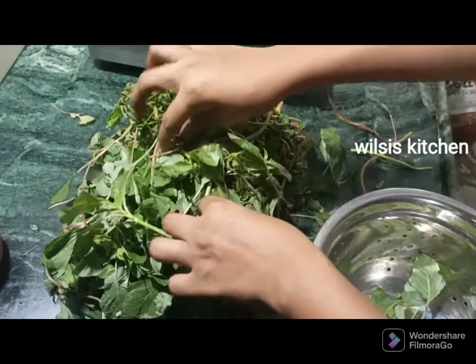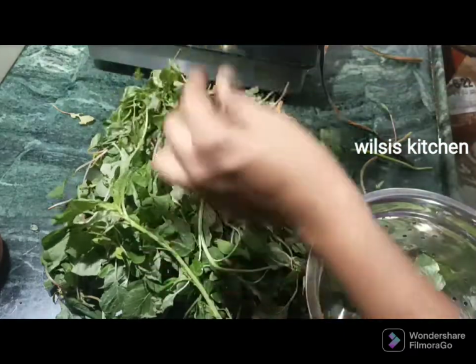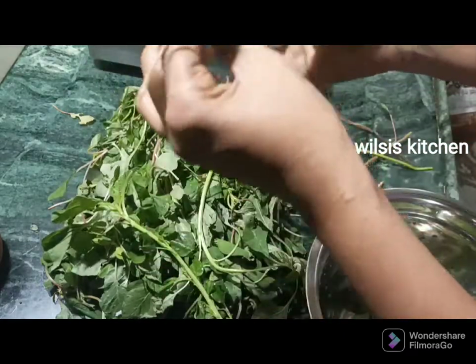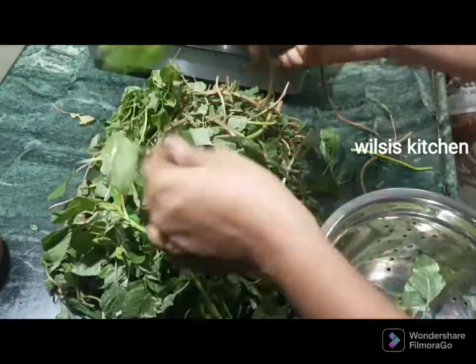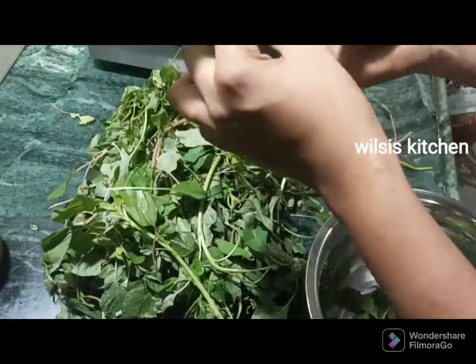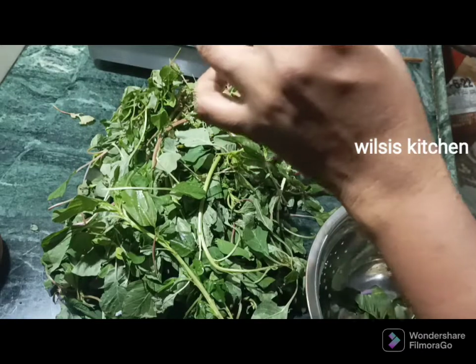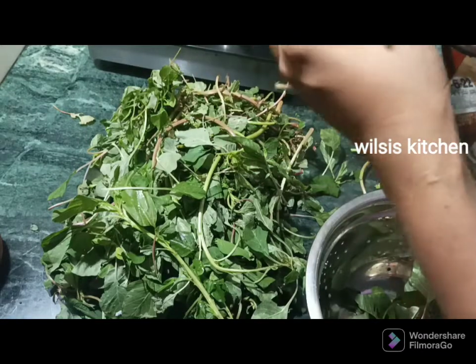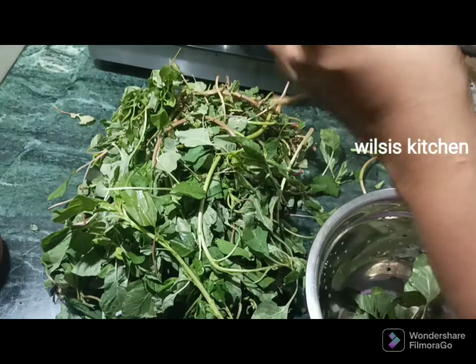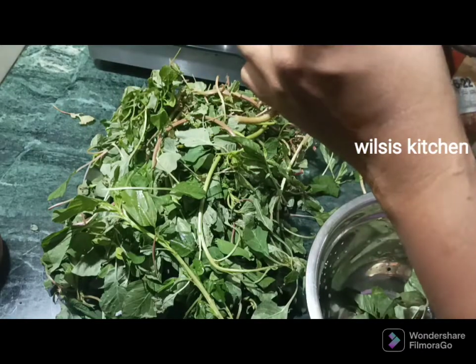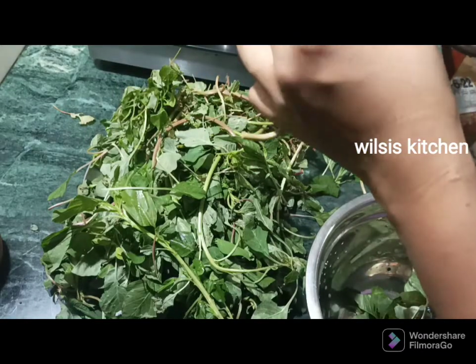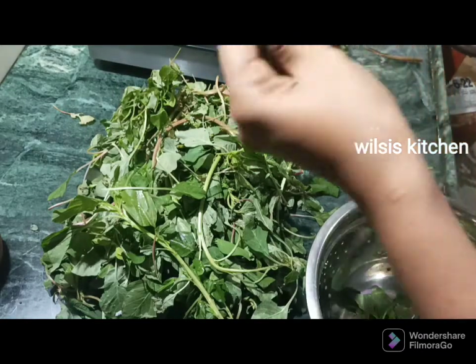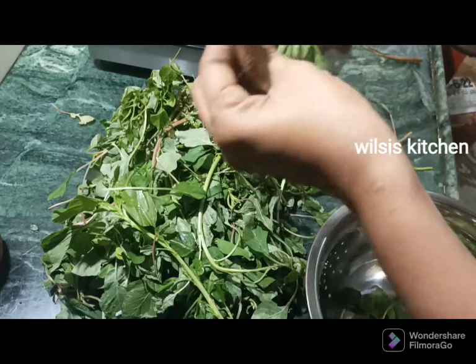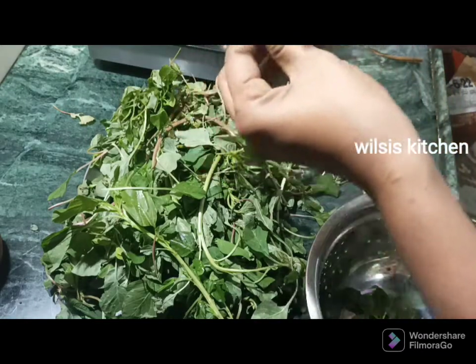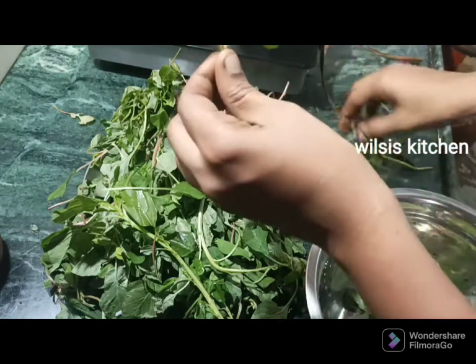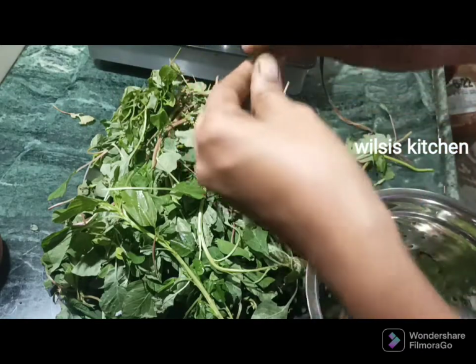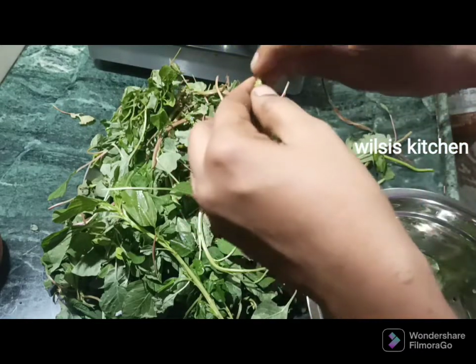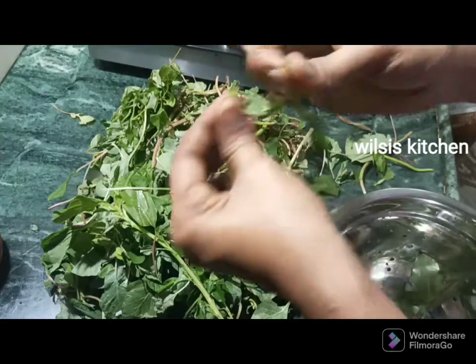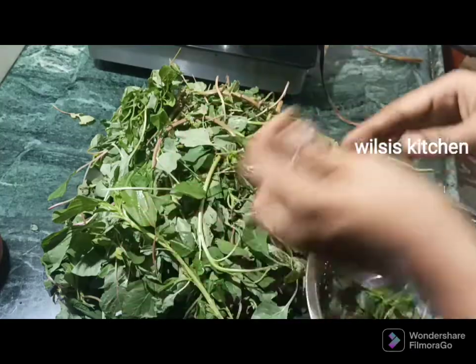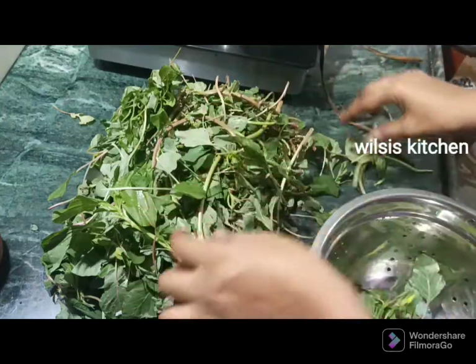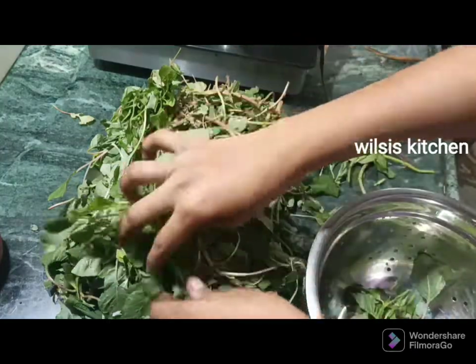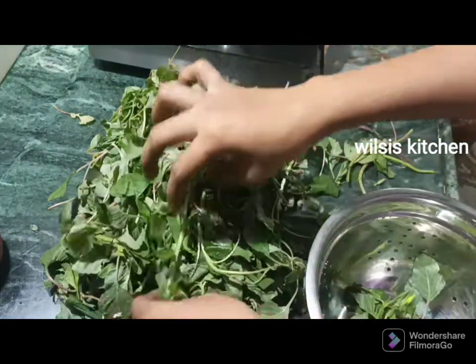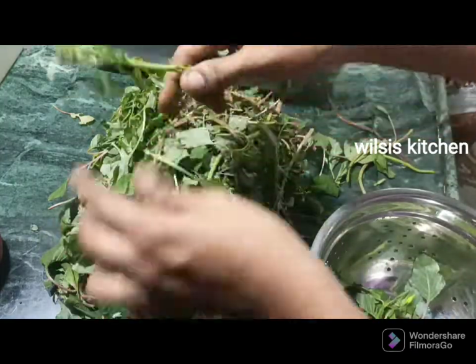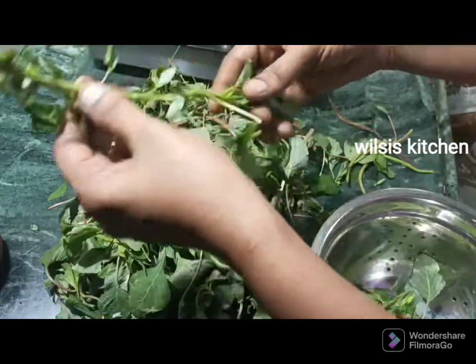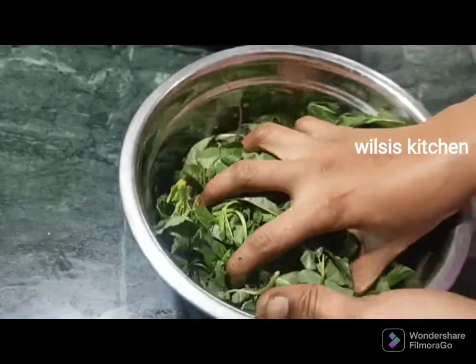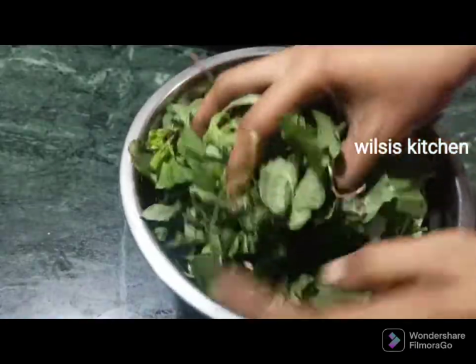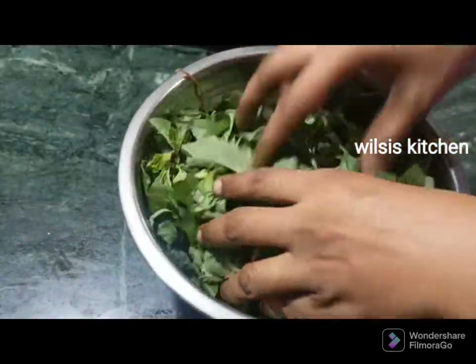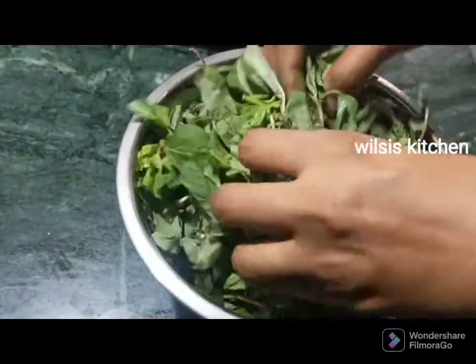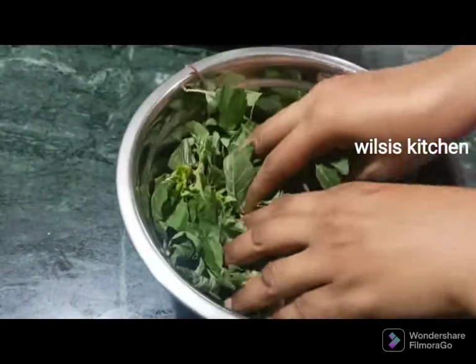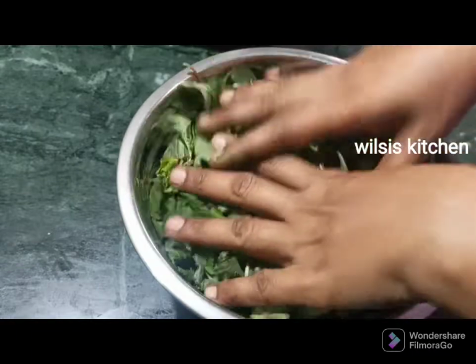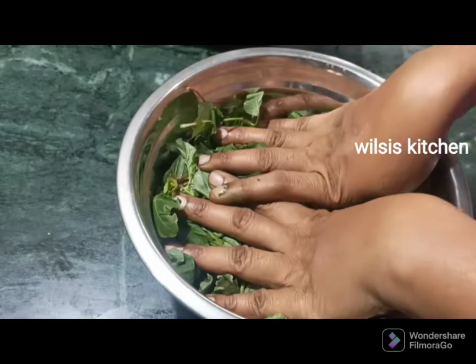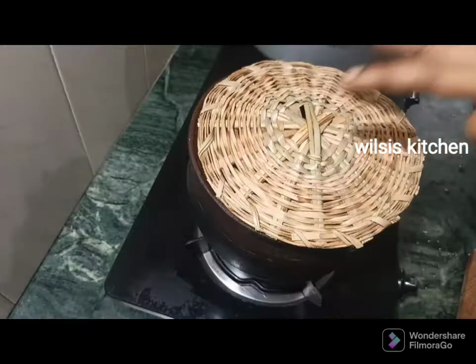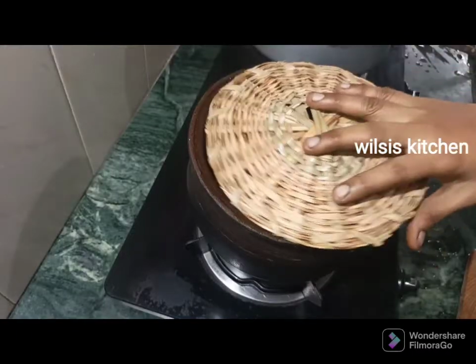I'll put the pot on the ground. I'll put the pot on the pot. I'll put it in for 3 minutes. I'll put it in the pot.